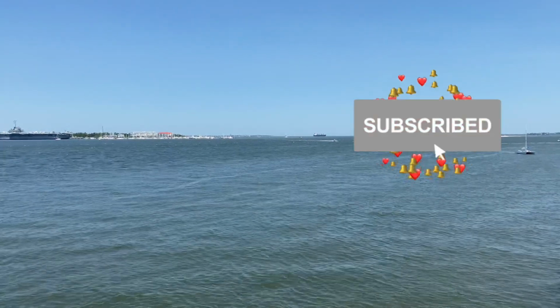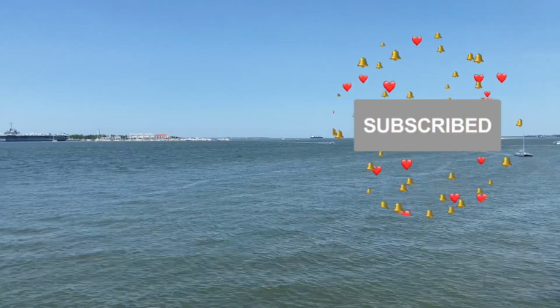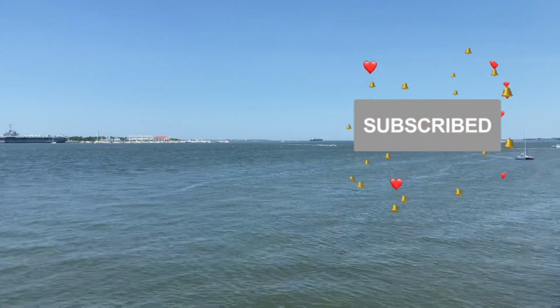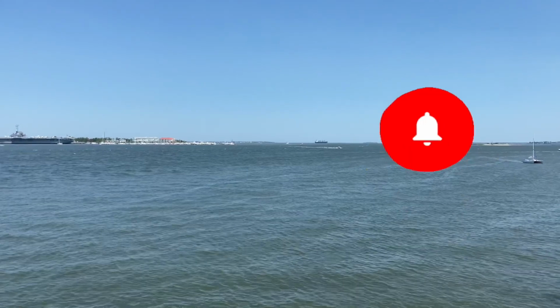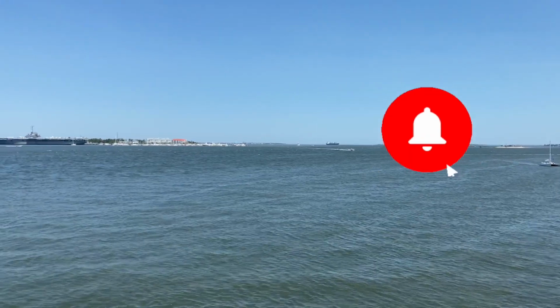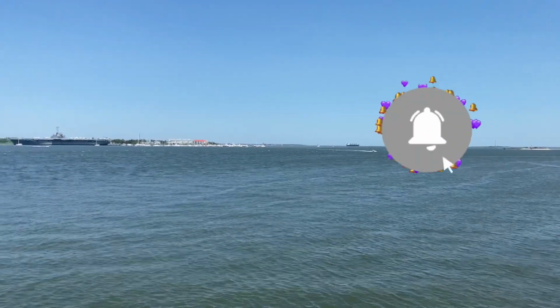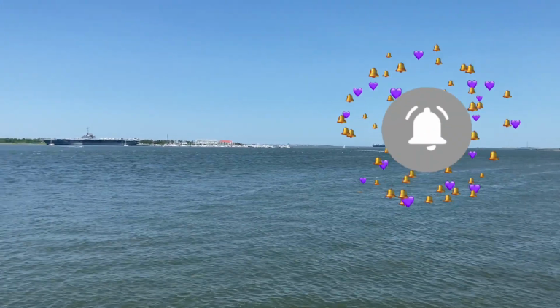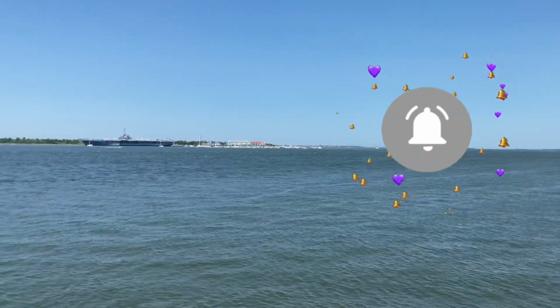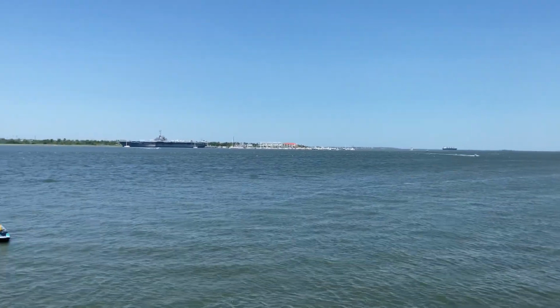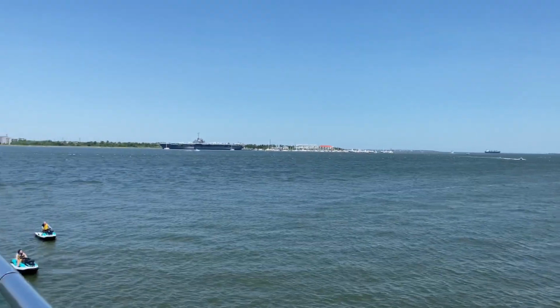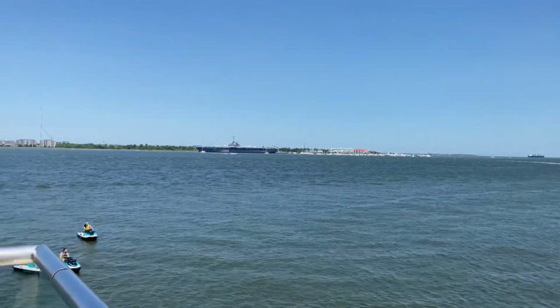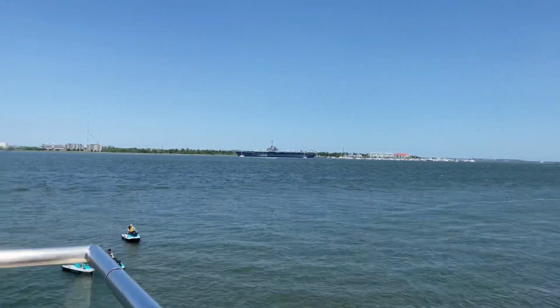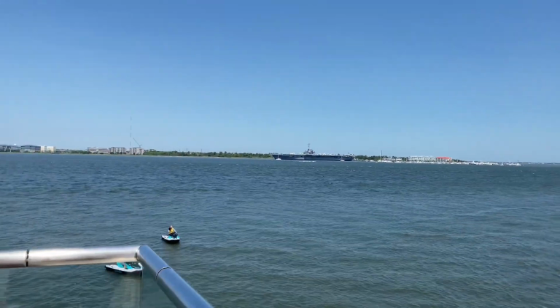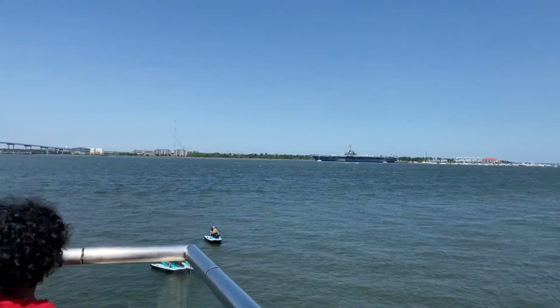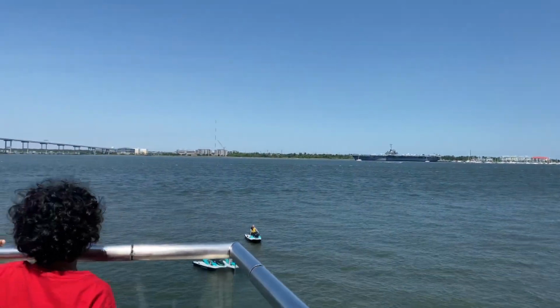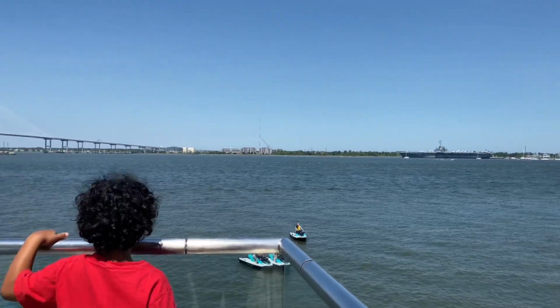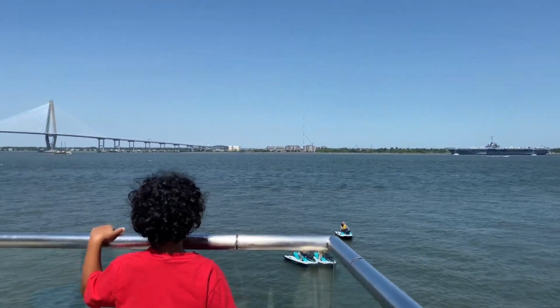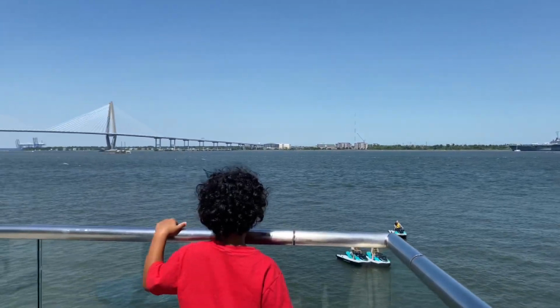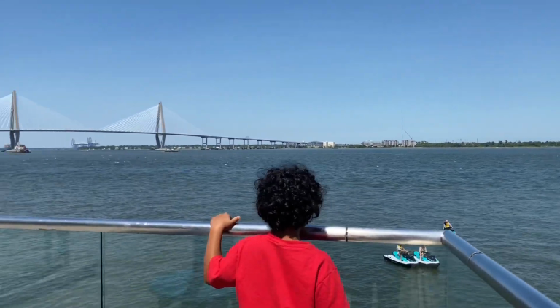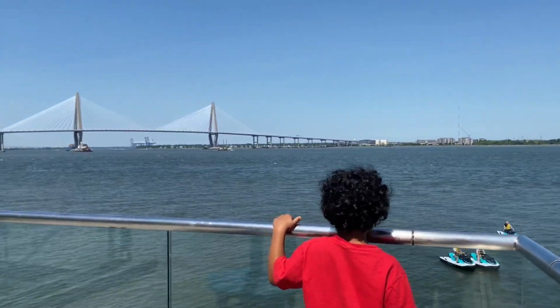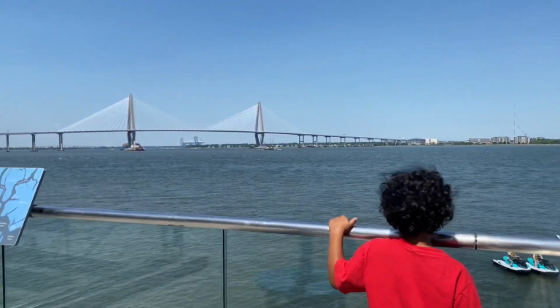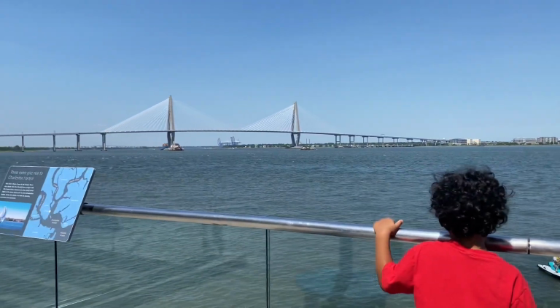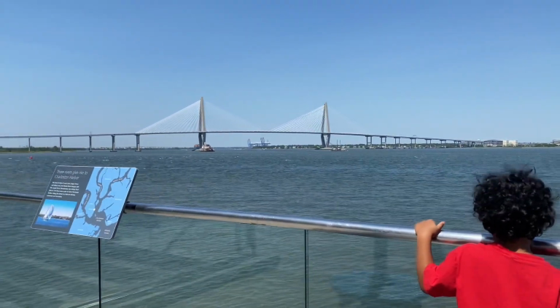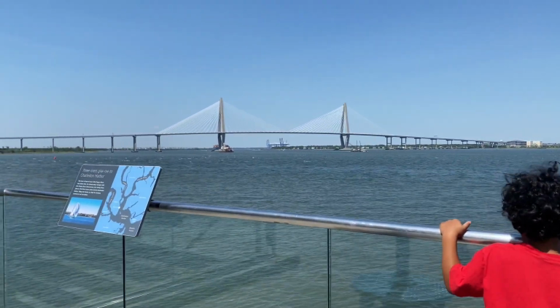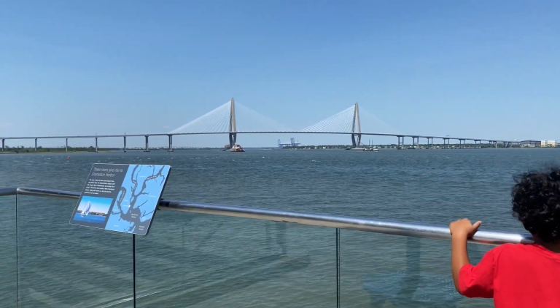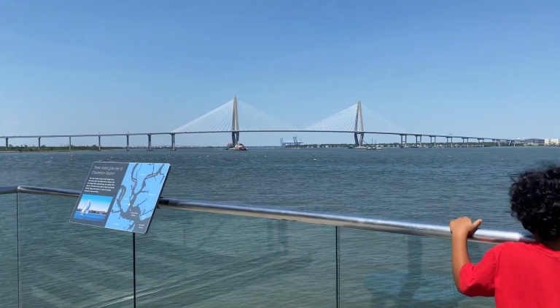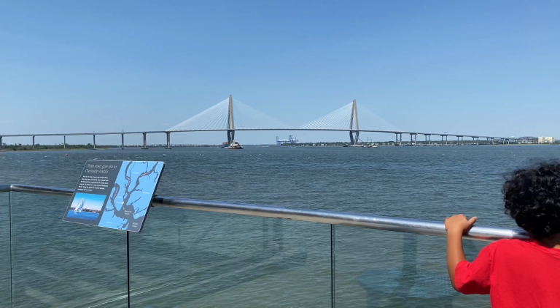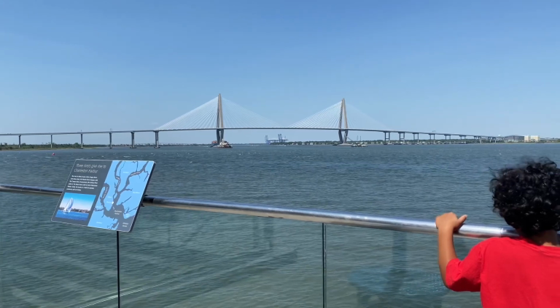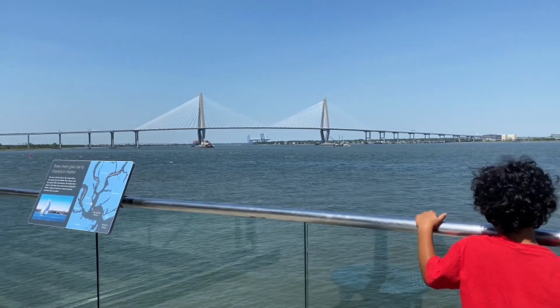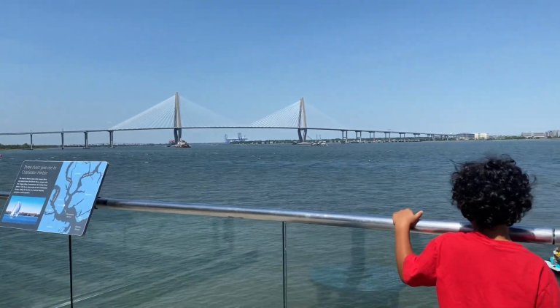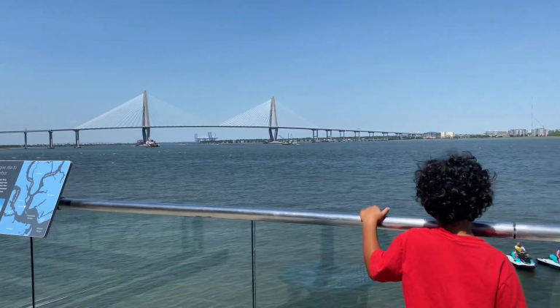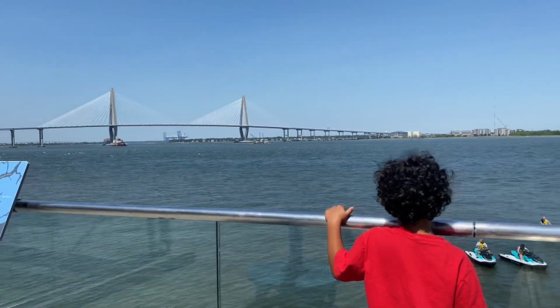So this is the view from the aquarium. It's beautiful. It's very relaxing; we really enjoy it.